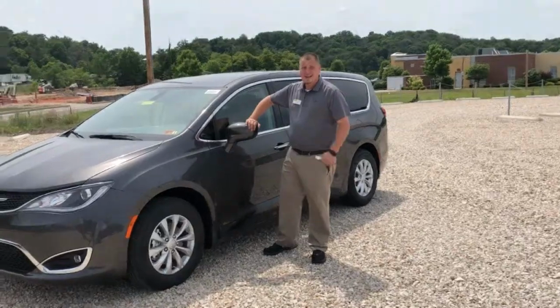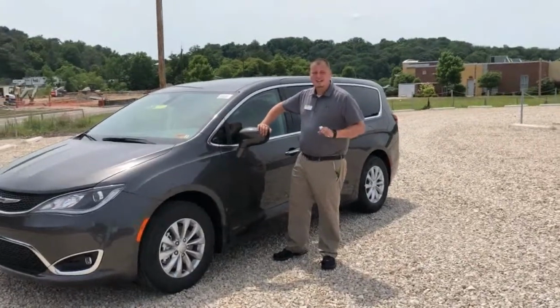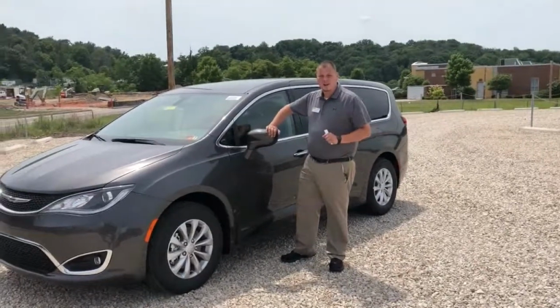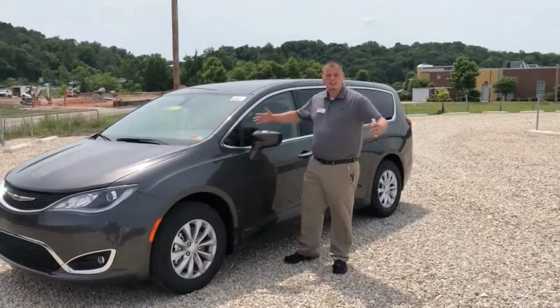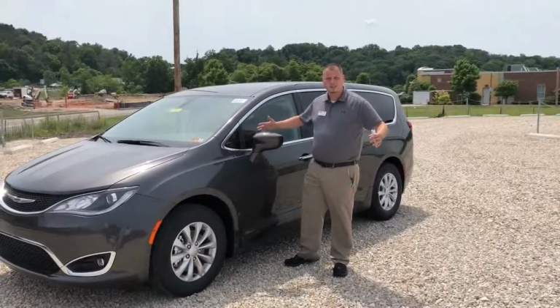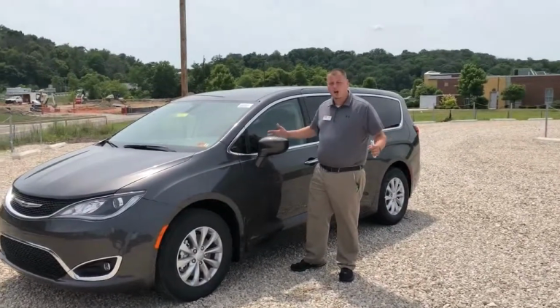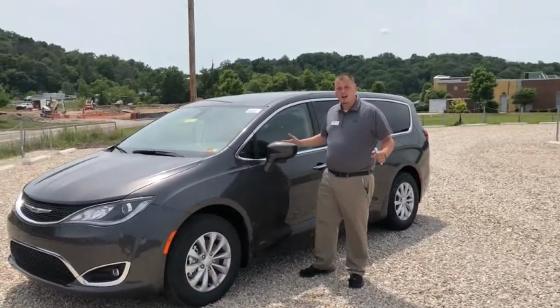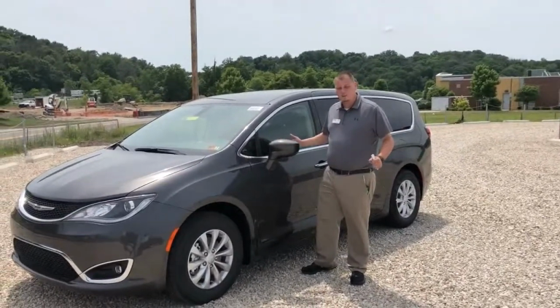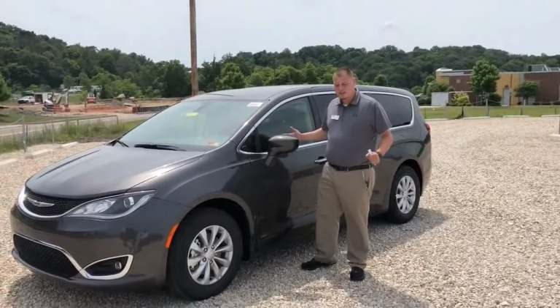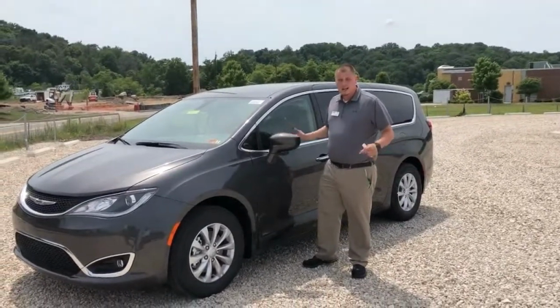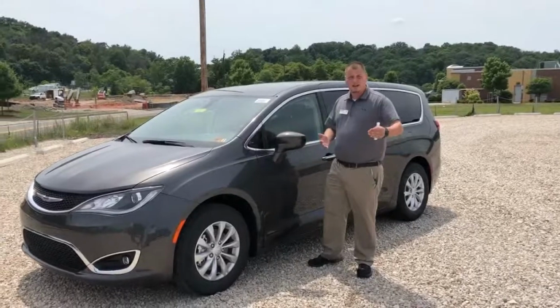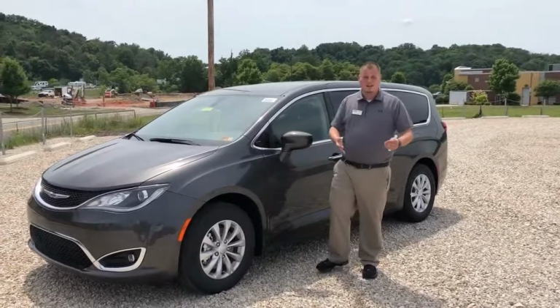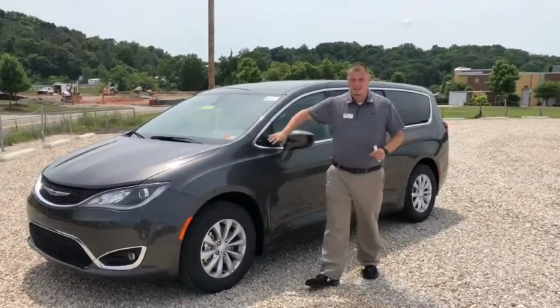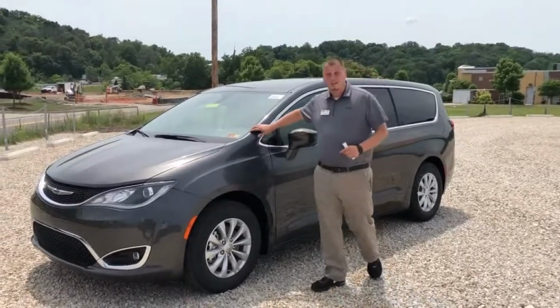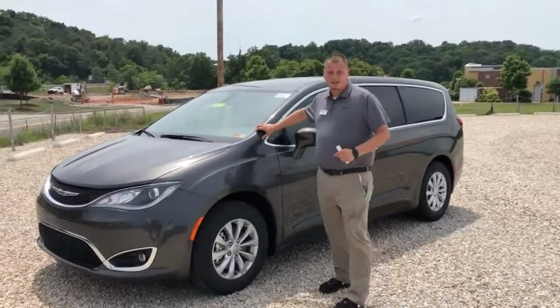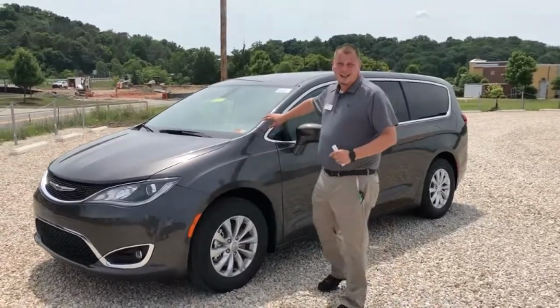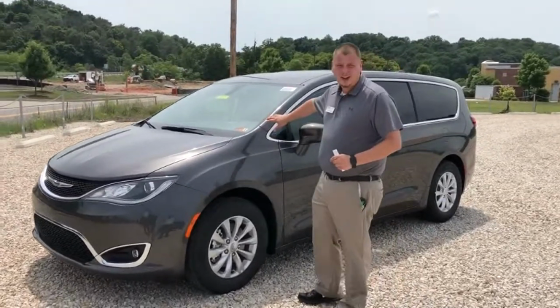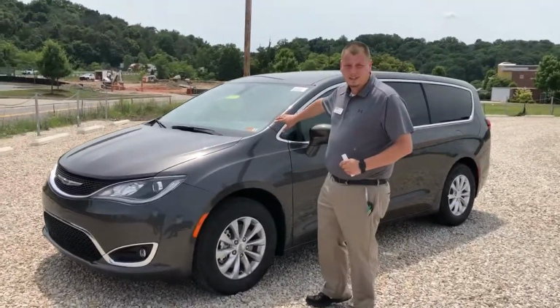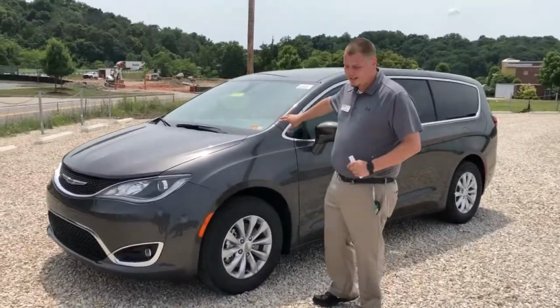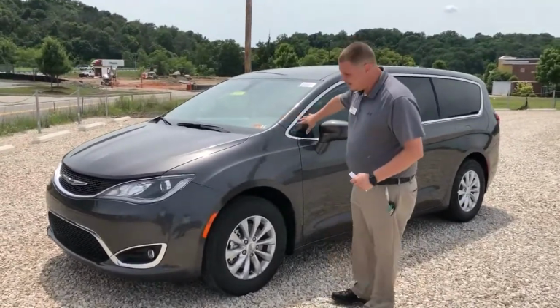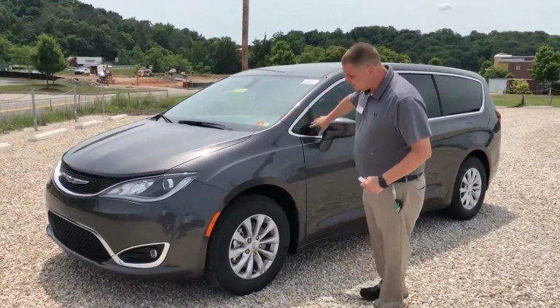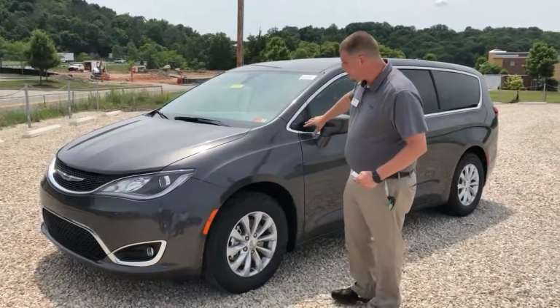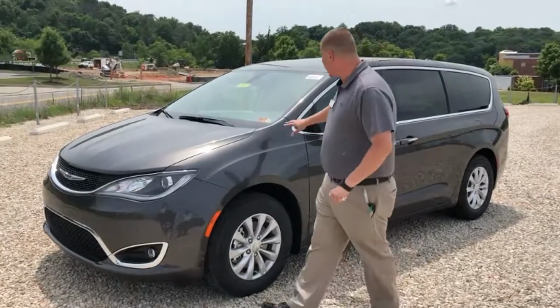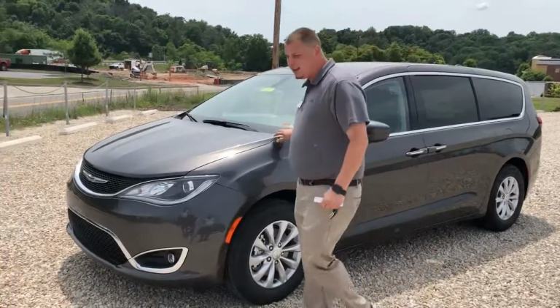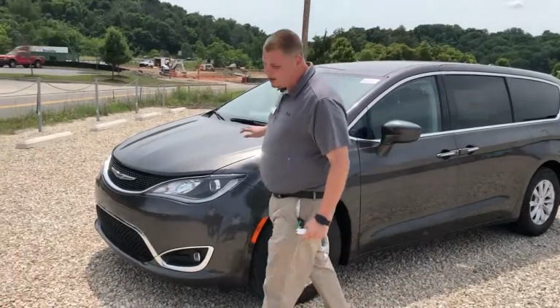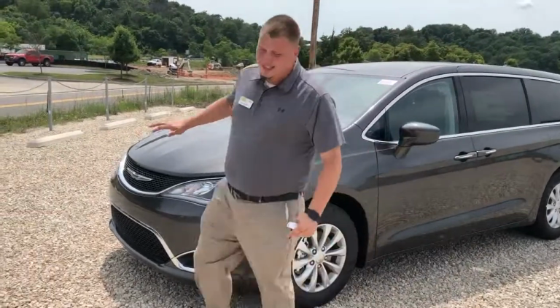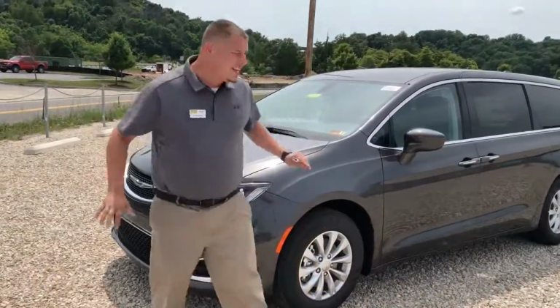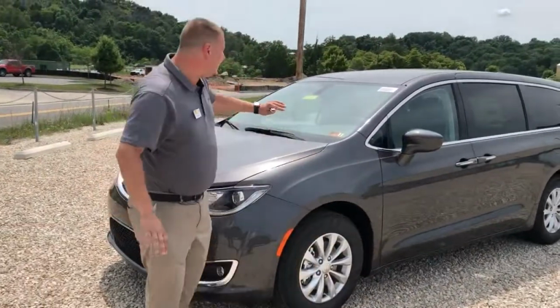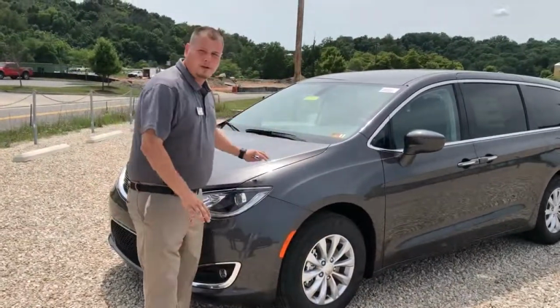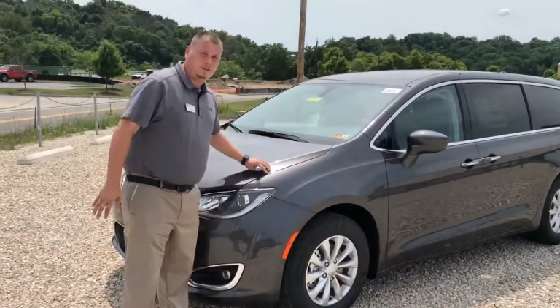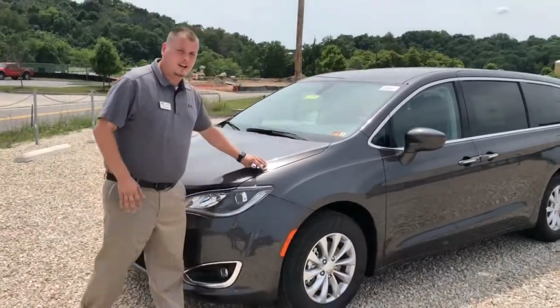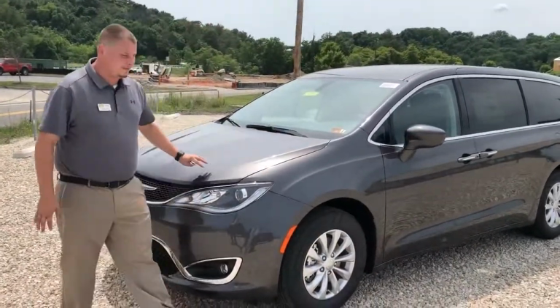Hey there, Jerry Buckner, product specialist here at Goldie Auto in Huntington, West Virginia. I really wanted to come out and discuss a little bit about our 2018 Chrysler Pacificas. Now this one in particular is your Touring Plus model. This is C18041 if you're looking at it on our website.